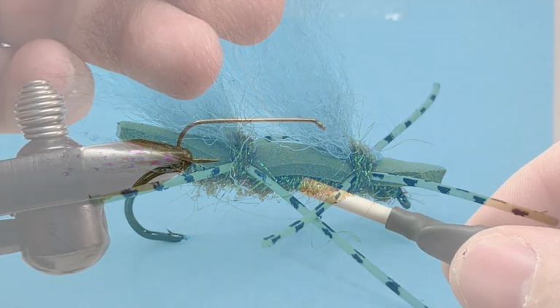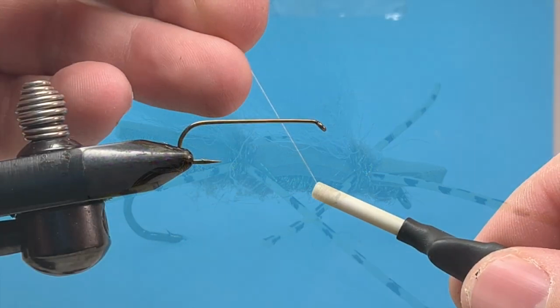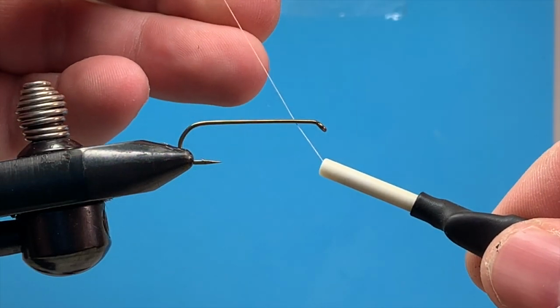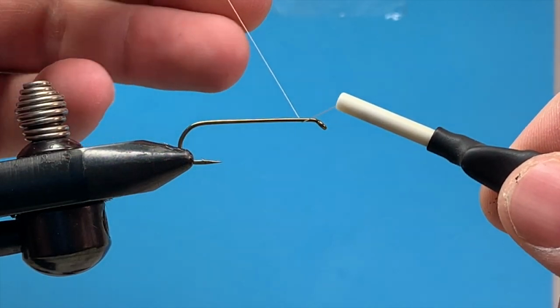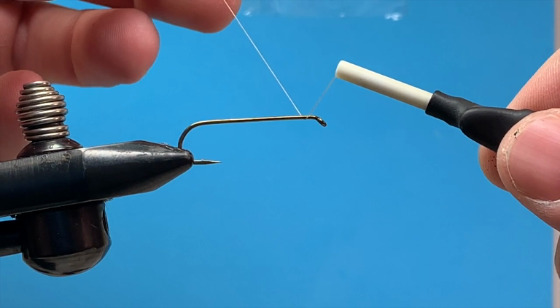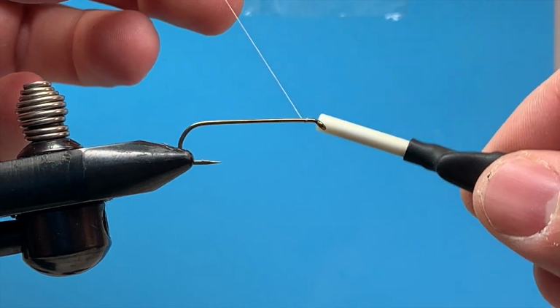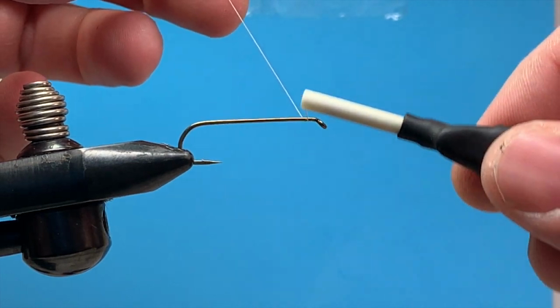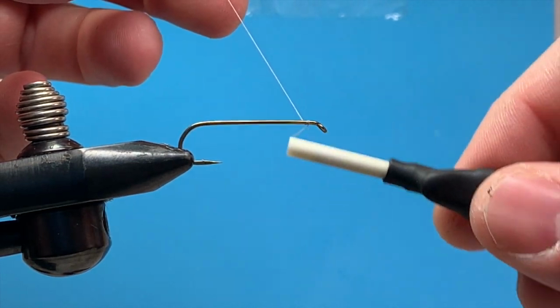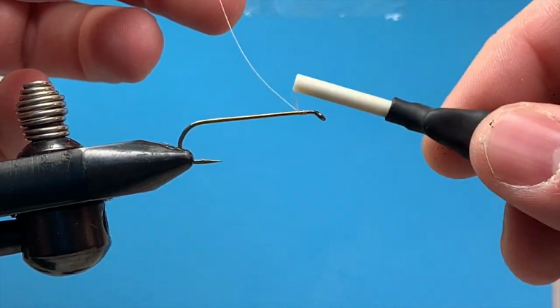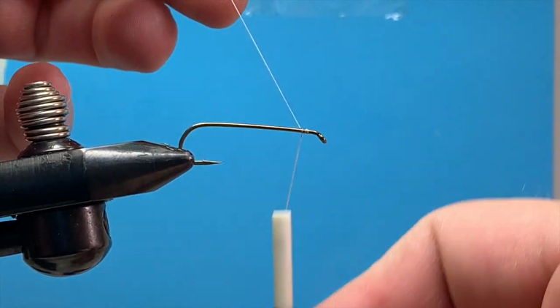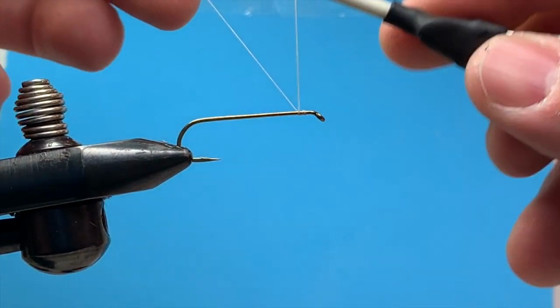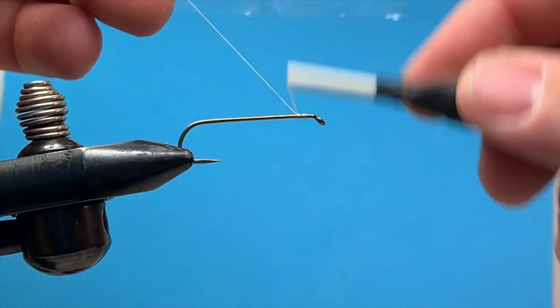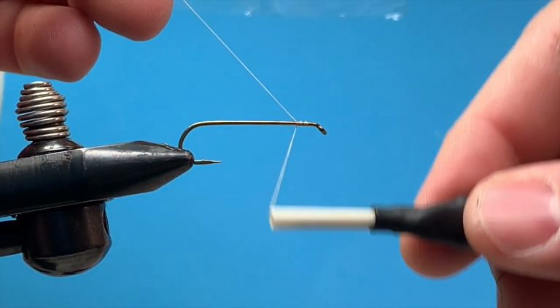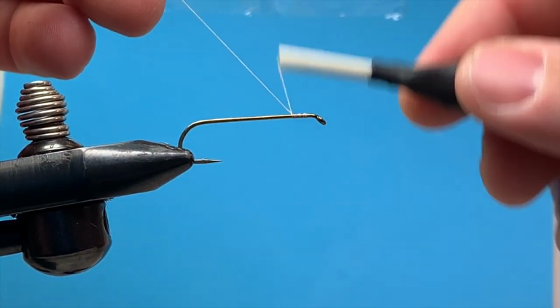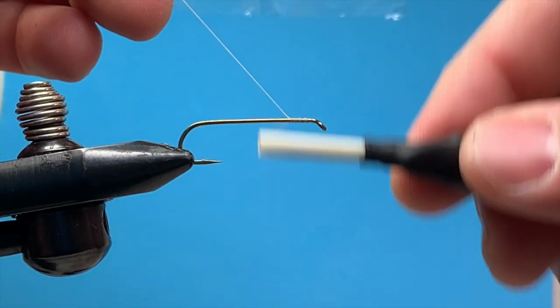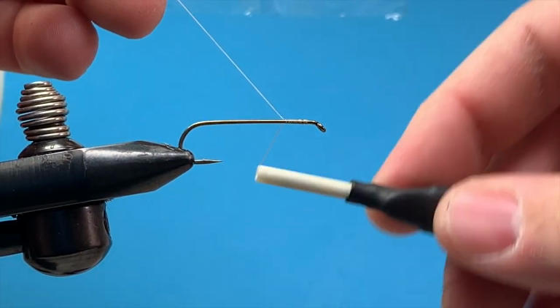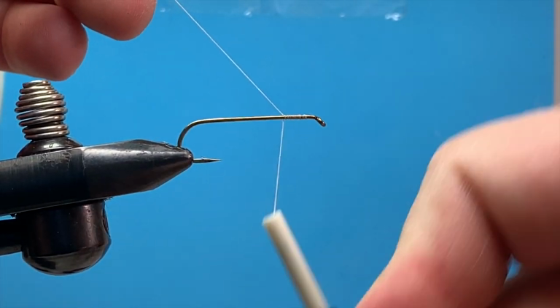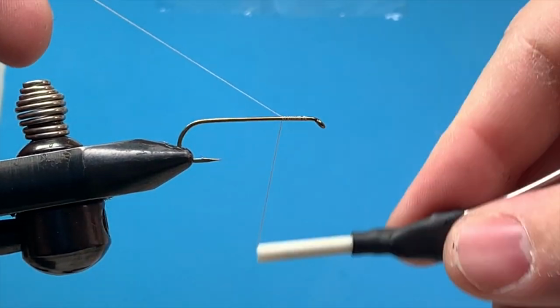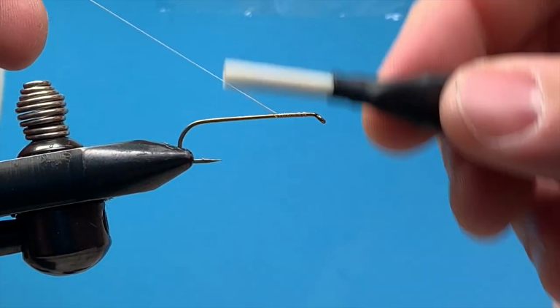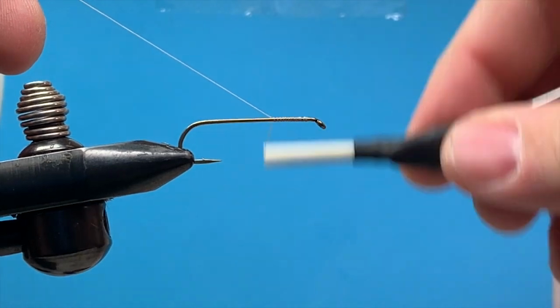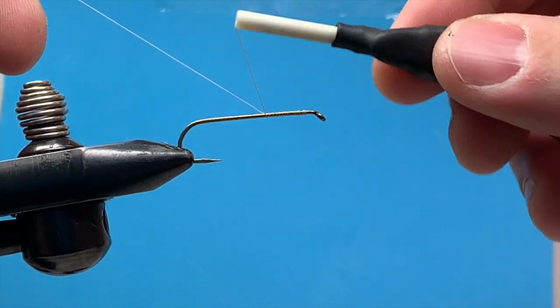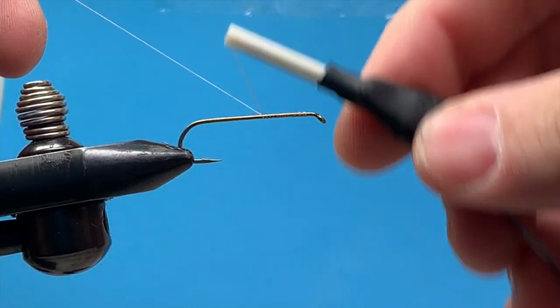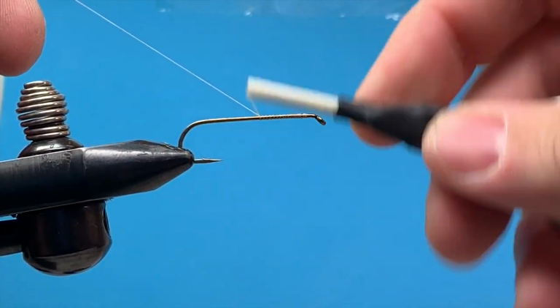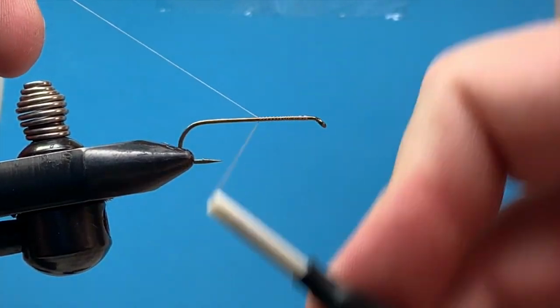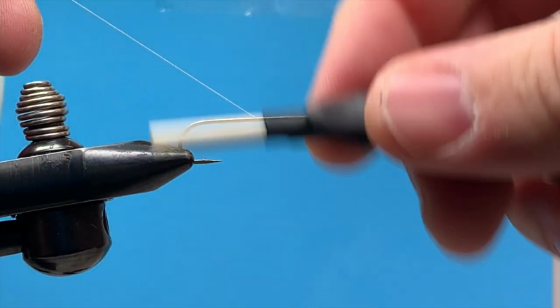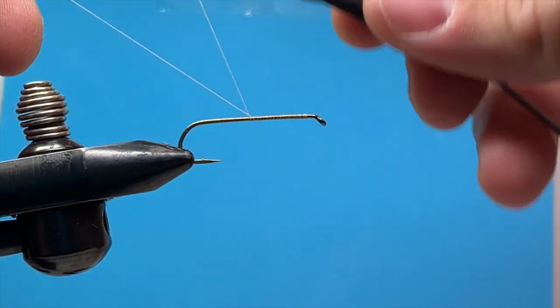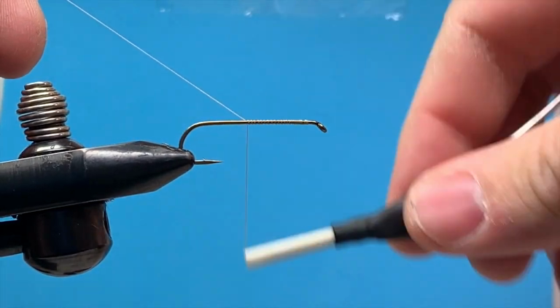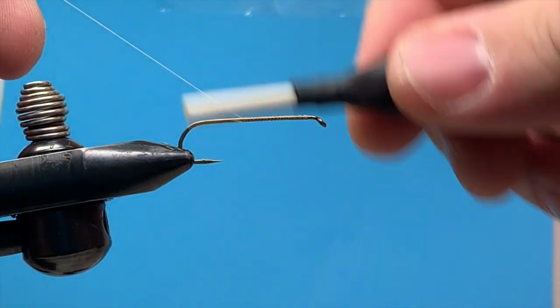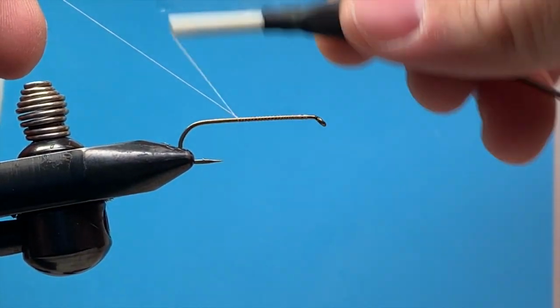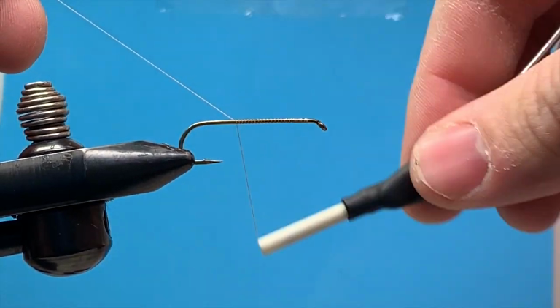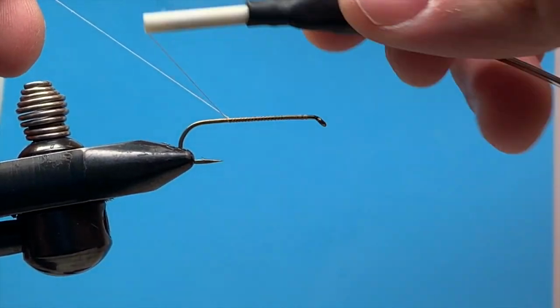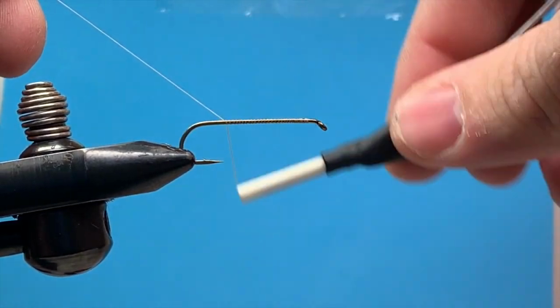I've got some 6-0 tan thread on a size 8 streamer hook in the vise. I'm just going to lay down a base layer of thread here.